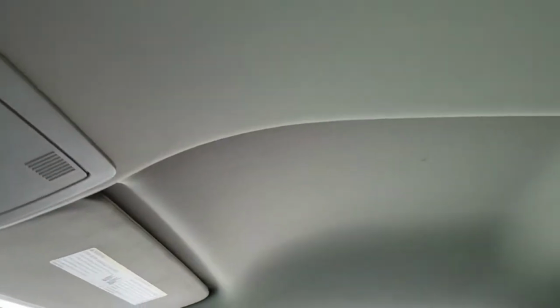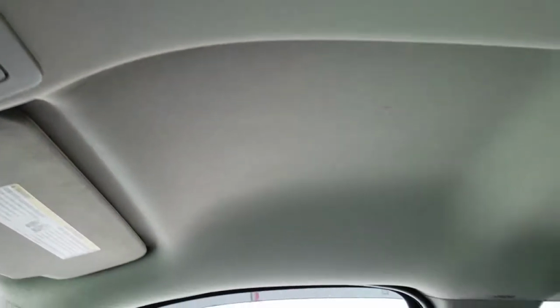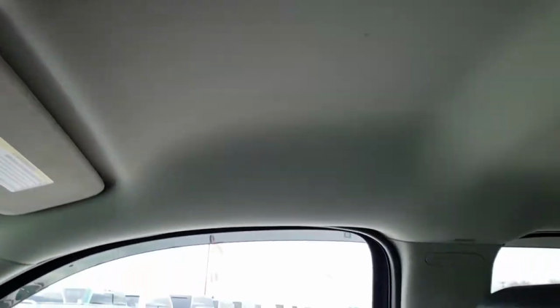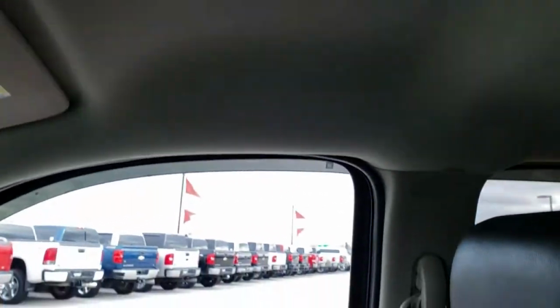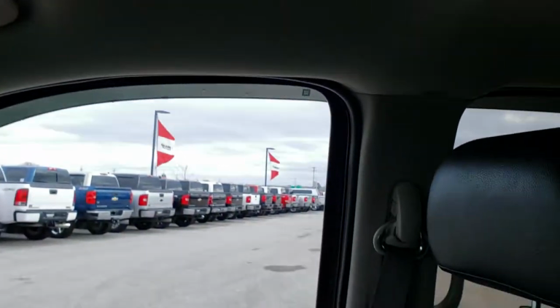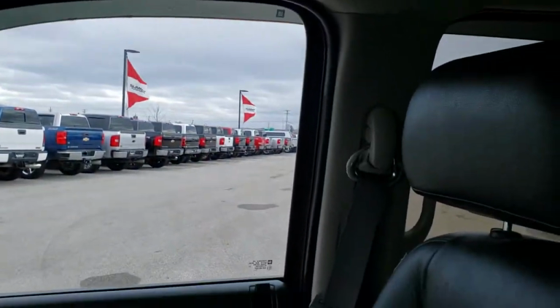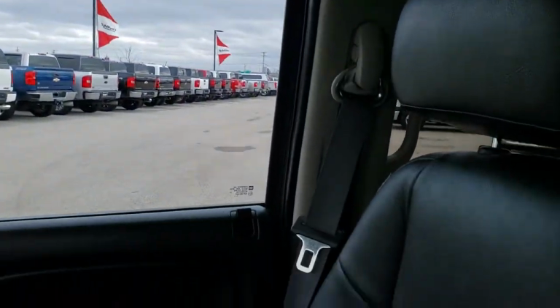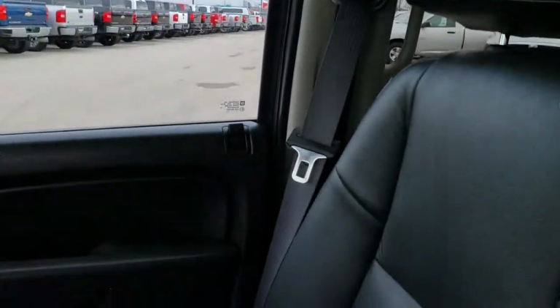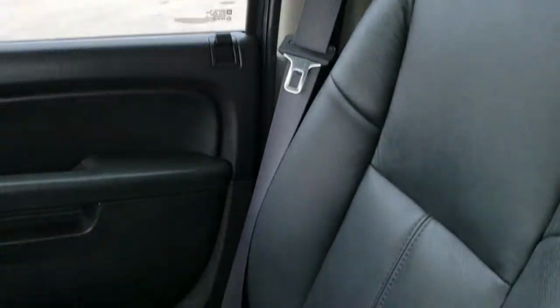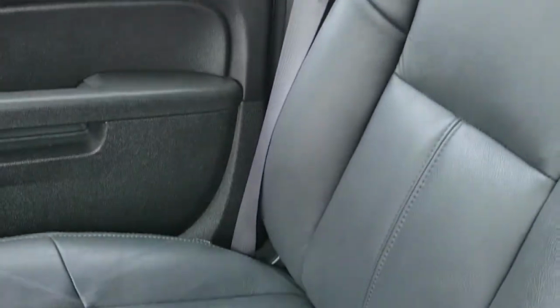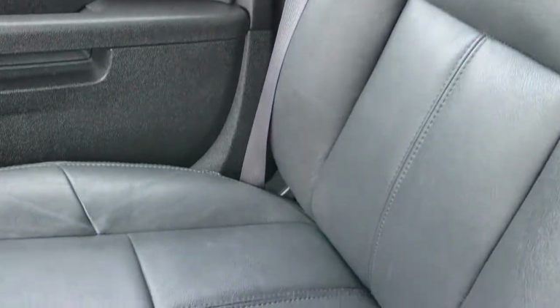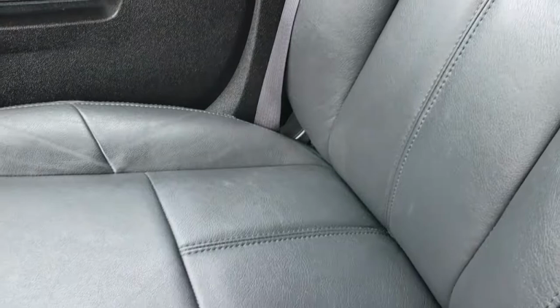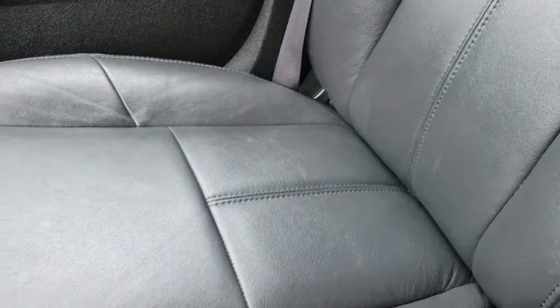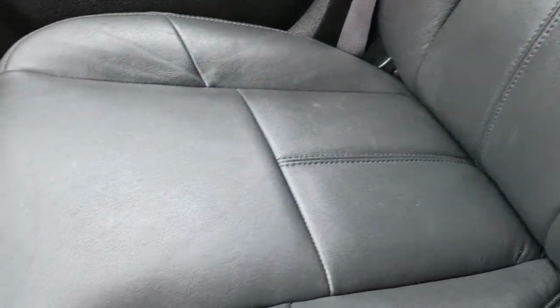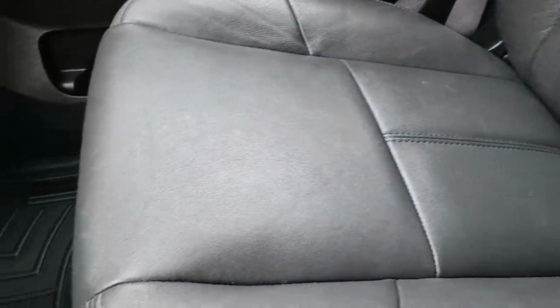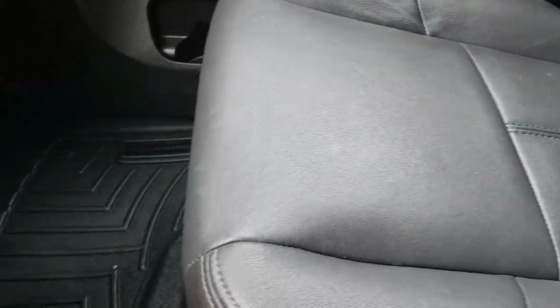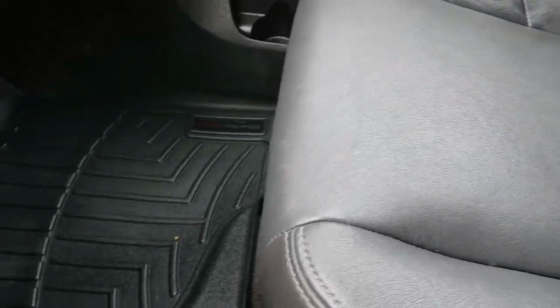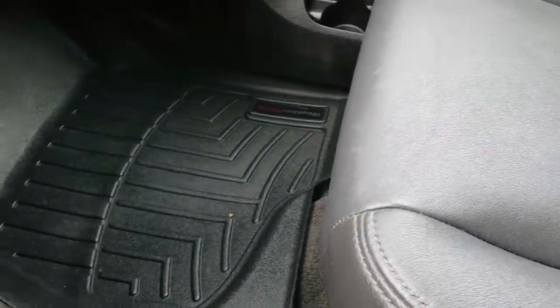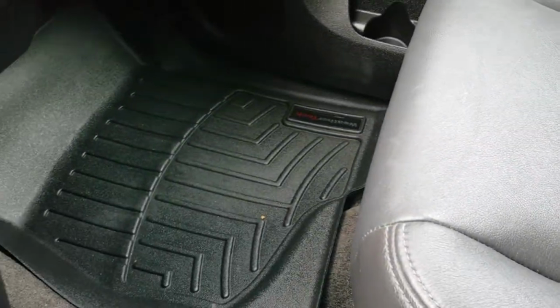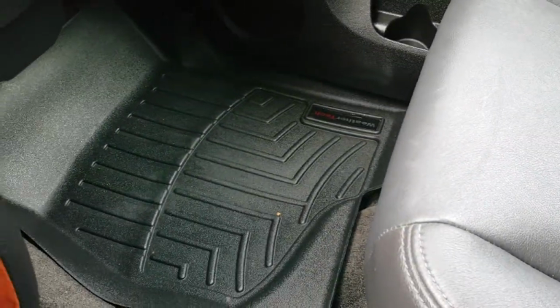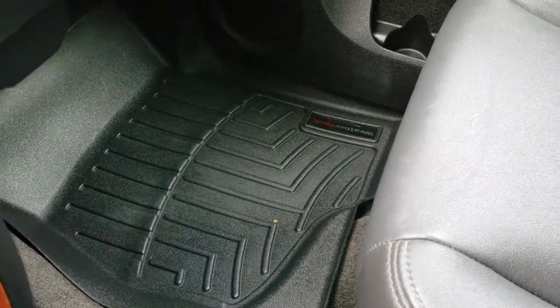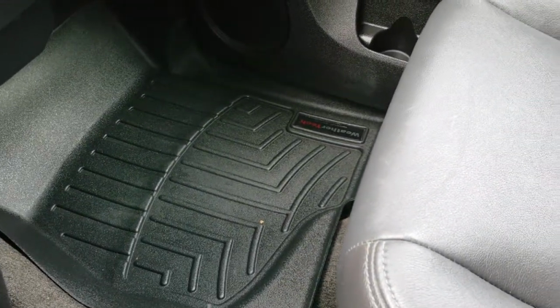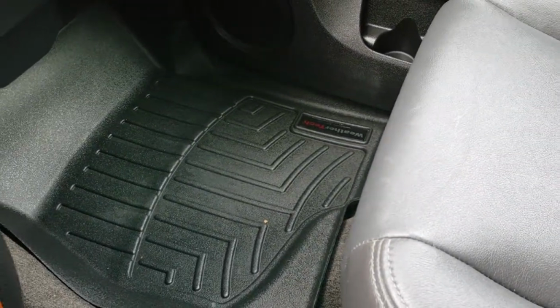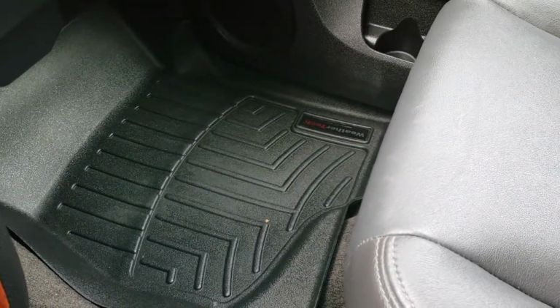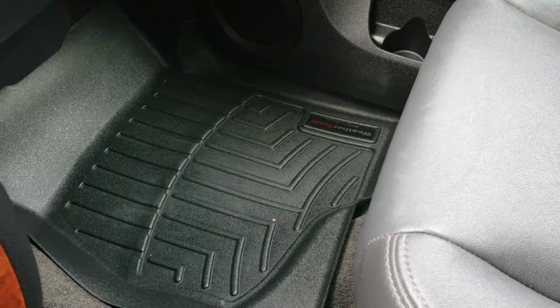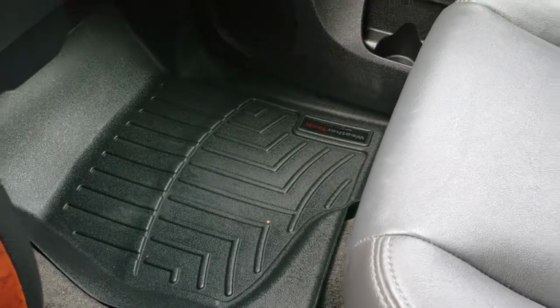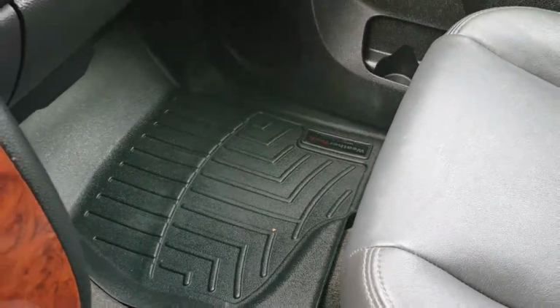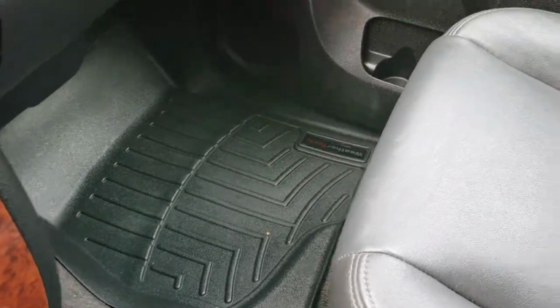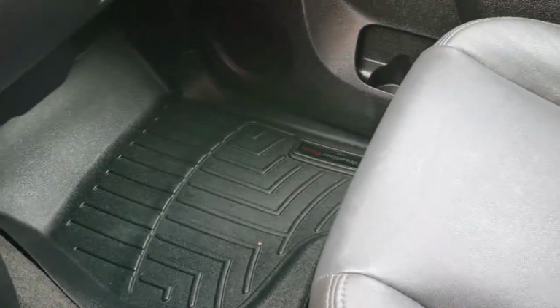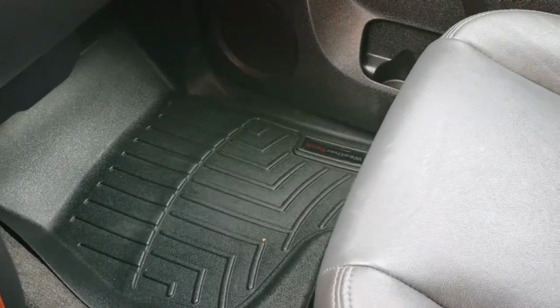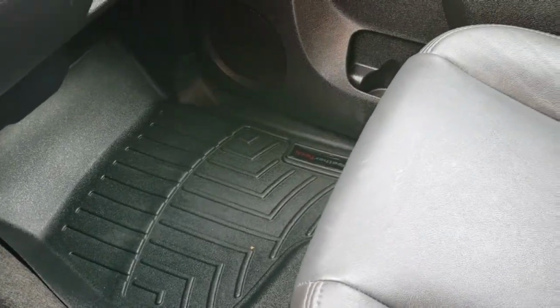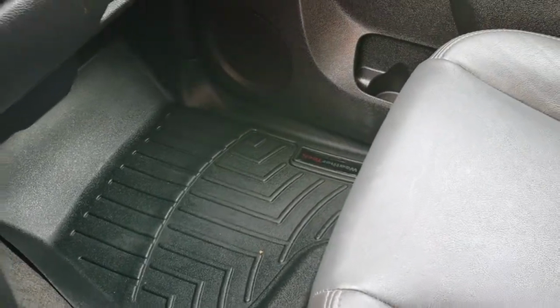Headliner is in nice shape. It does come with side curtain airbags. You get the 40-20-40 split bench seating in the front here, and you have the WeatherTech floor mat on that side as well. Now we will take a quick look at the back seats and then check out under the hood.